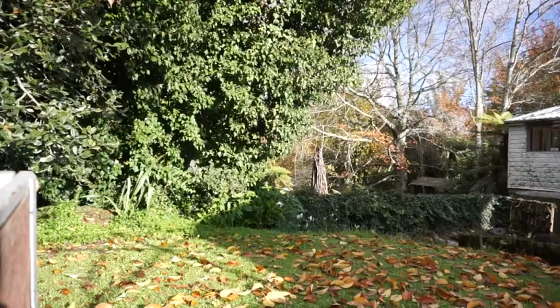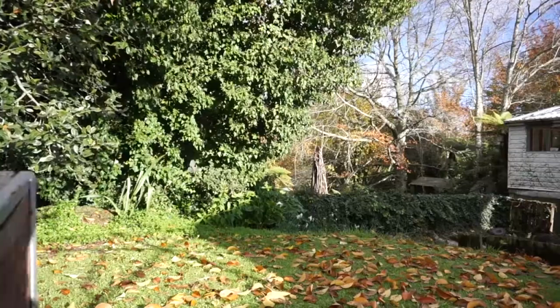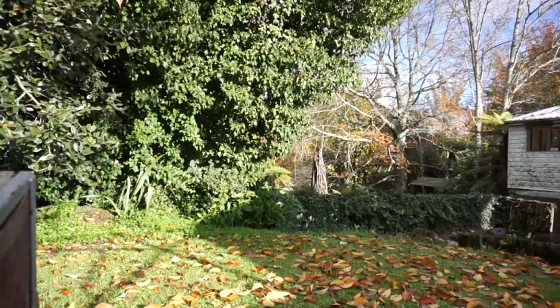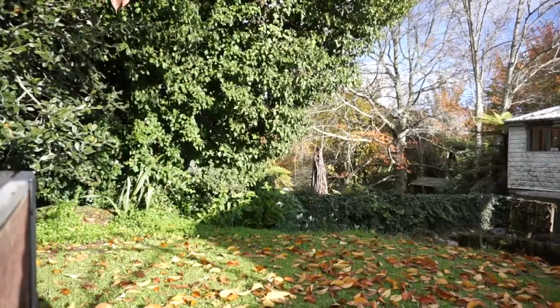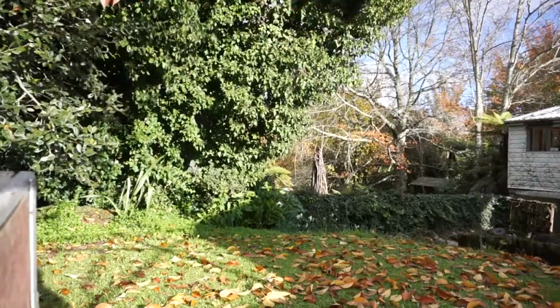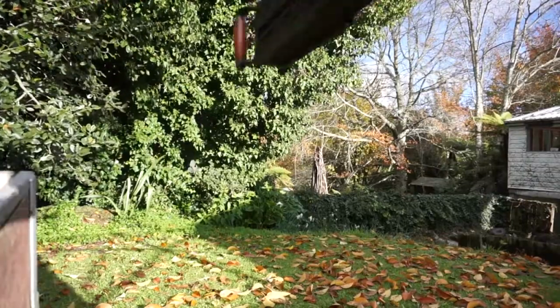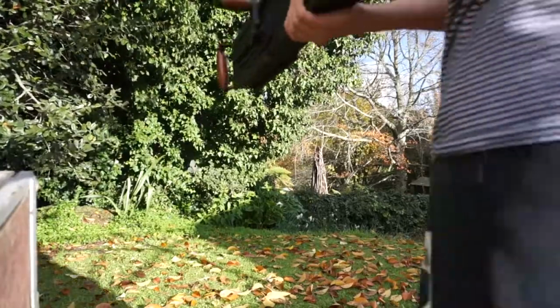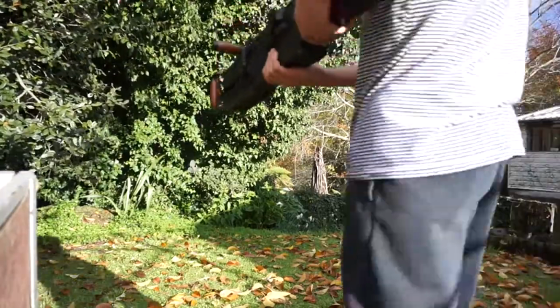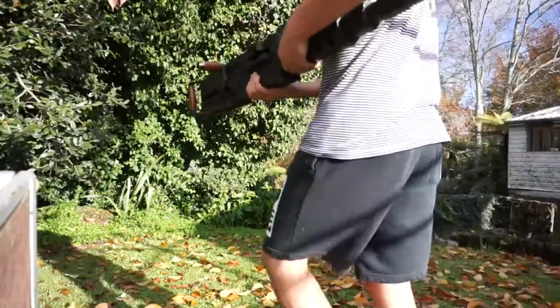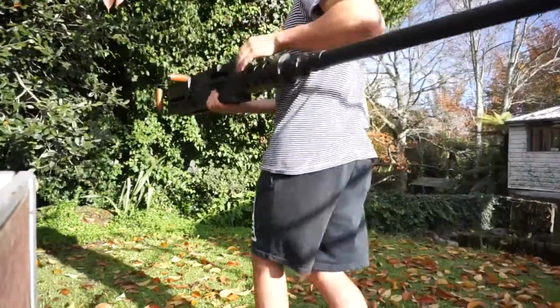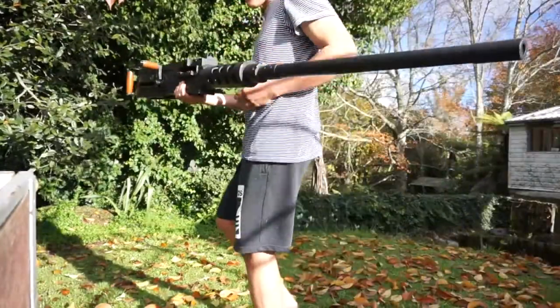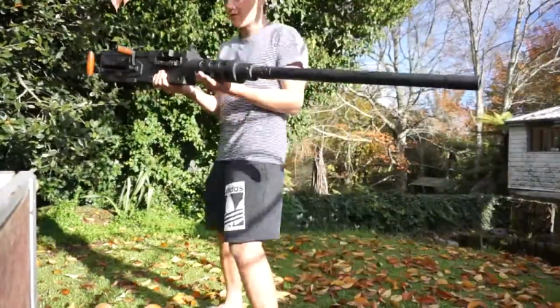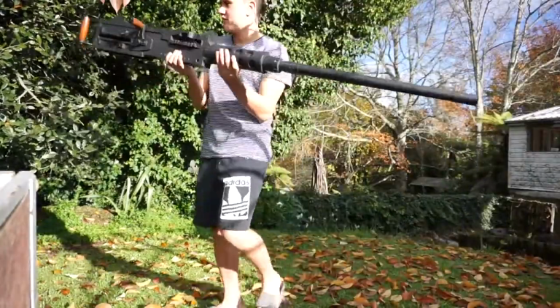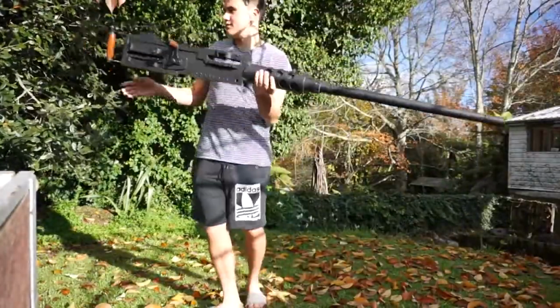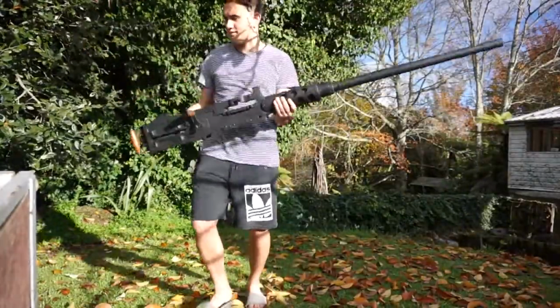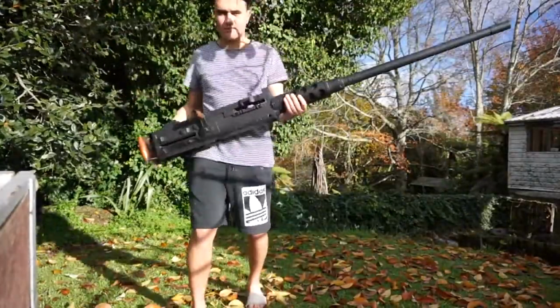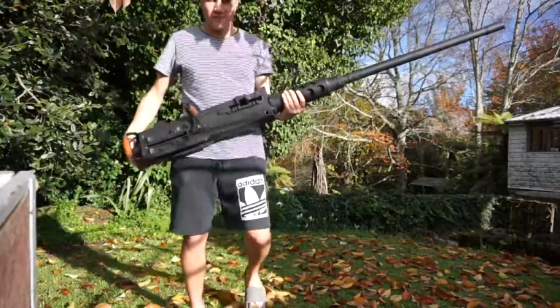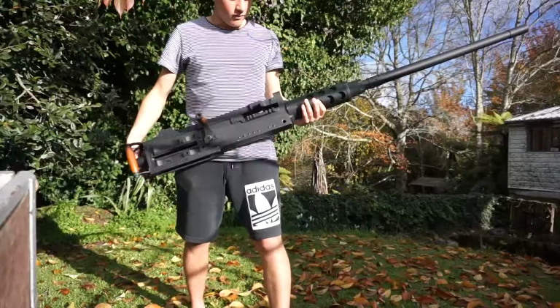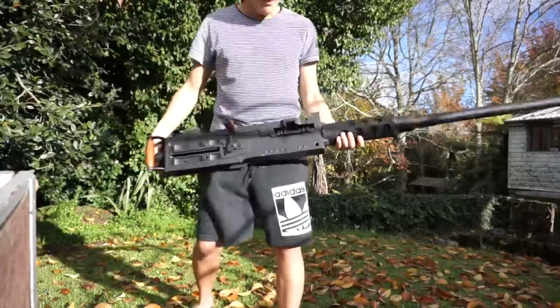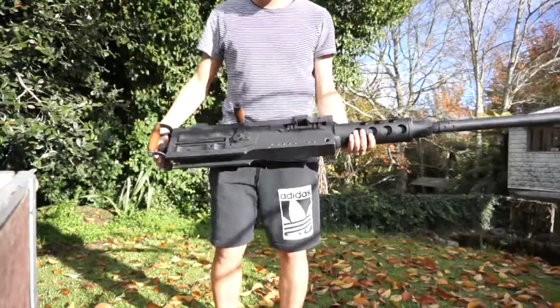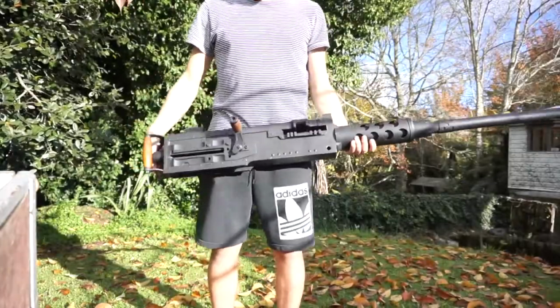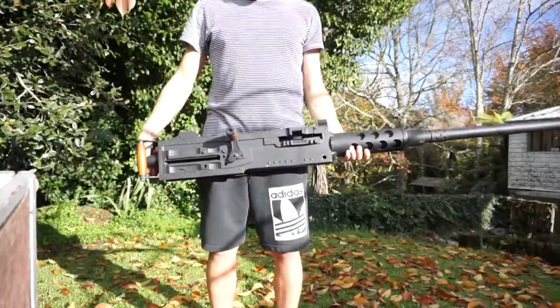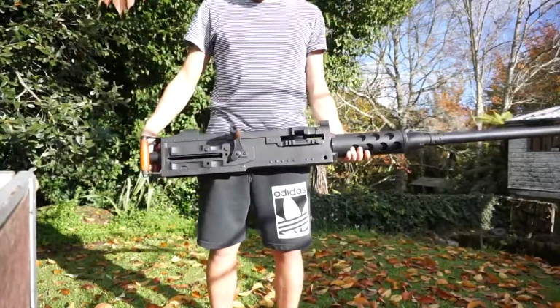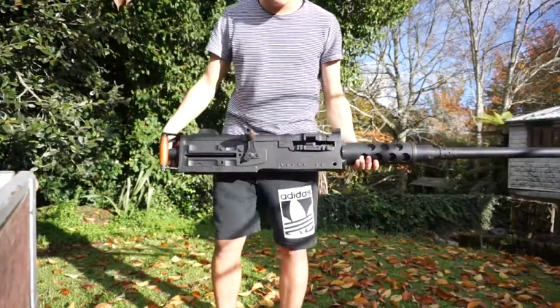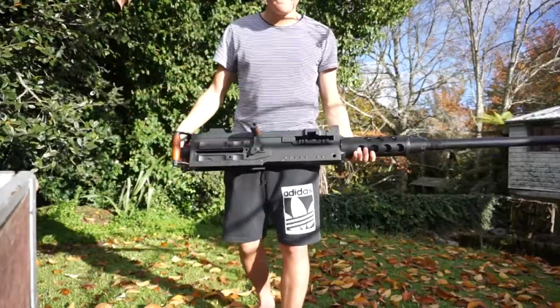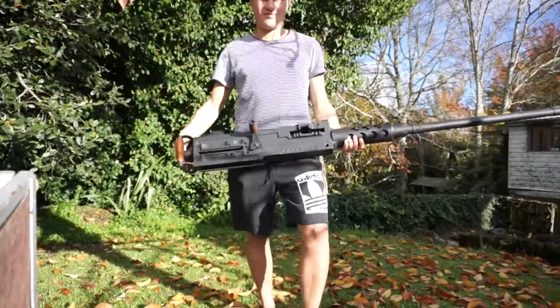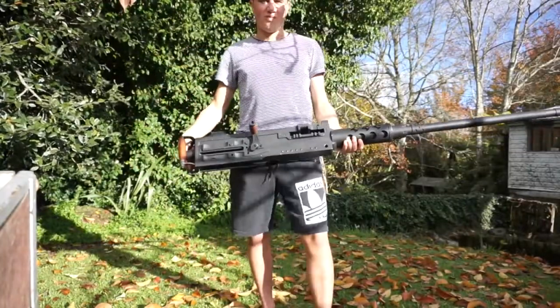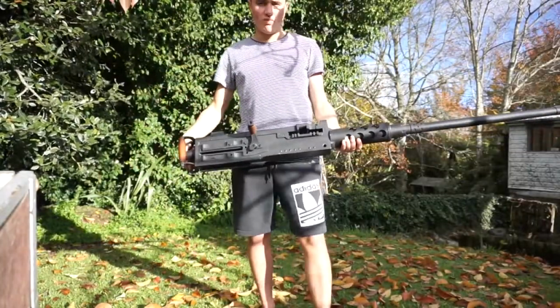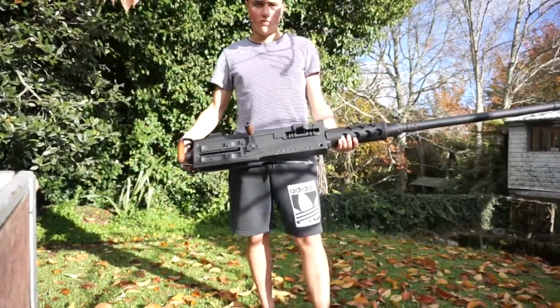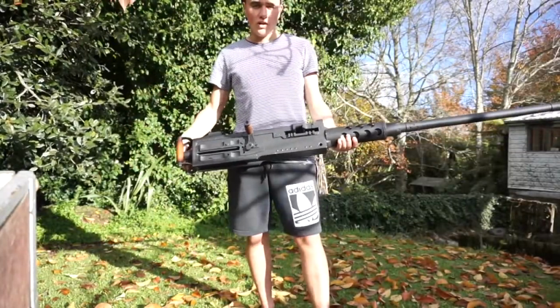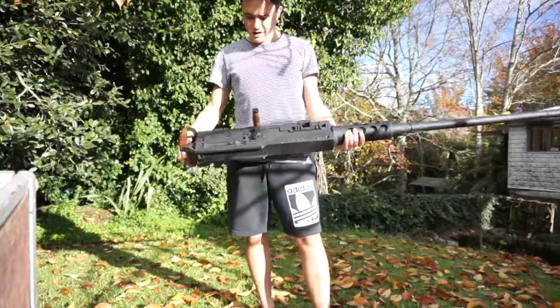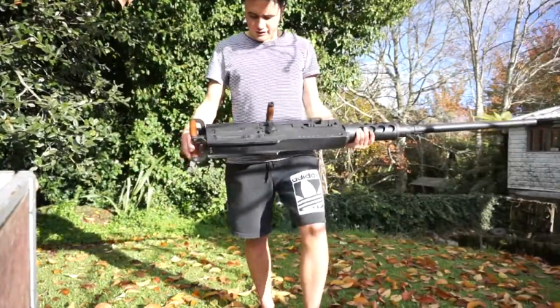G'day guys, welcome back to my channel. In today's video I've got a quick video of me showing off my 50 caliber machine gun display gun that I recently made.